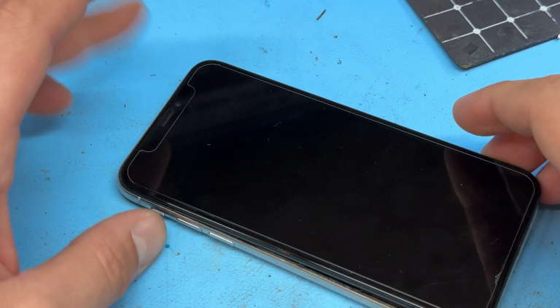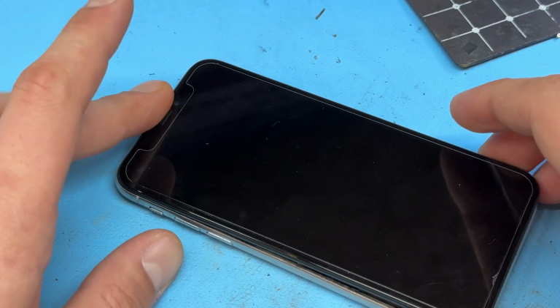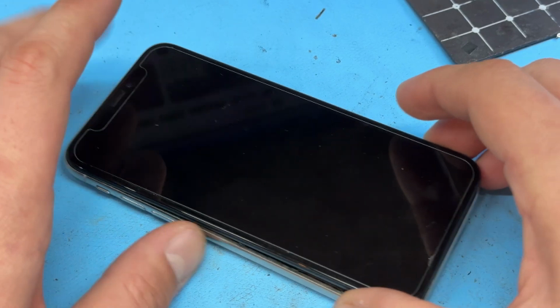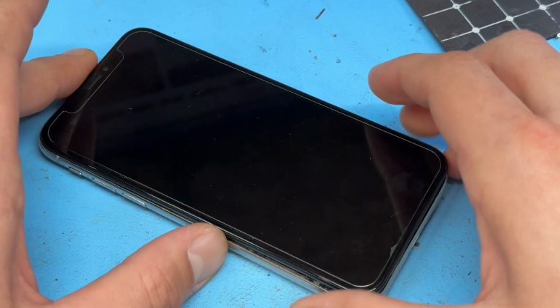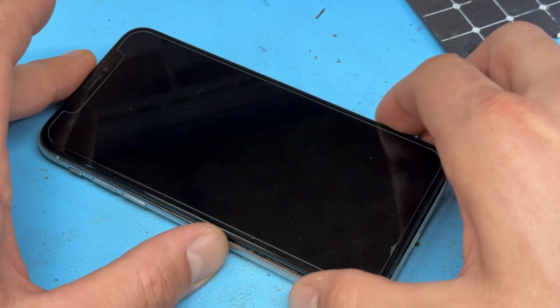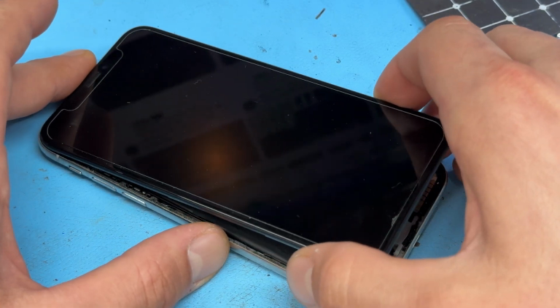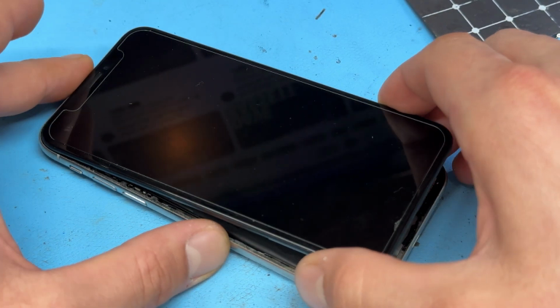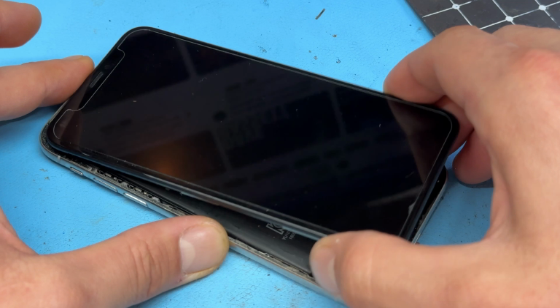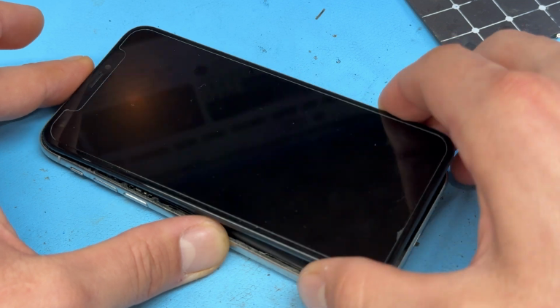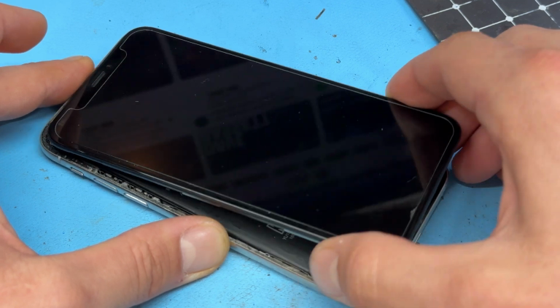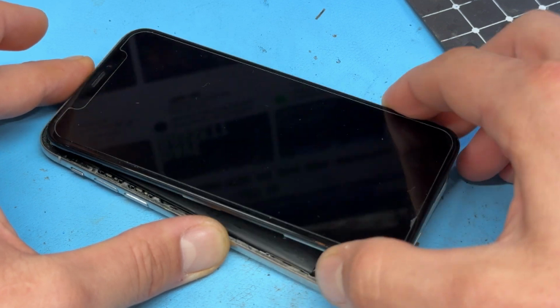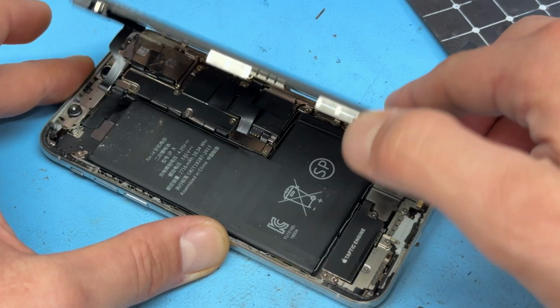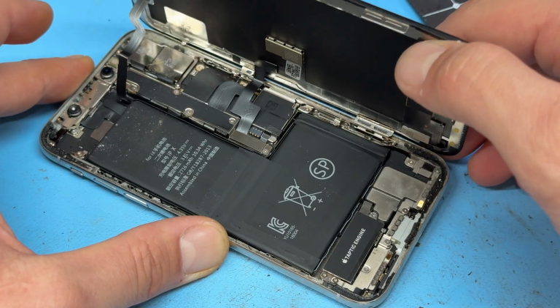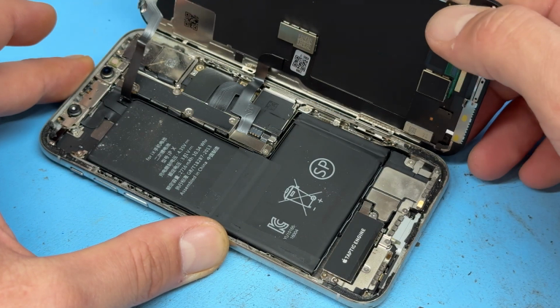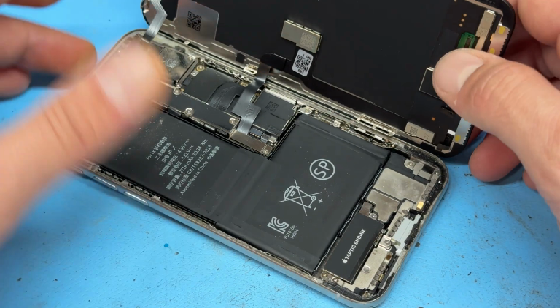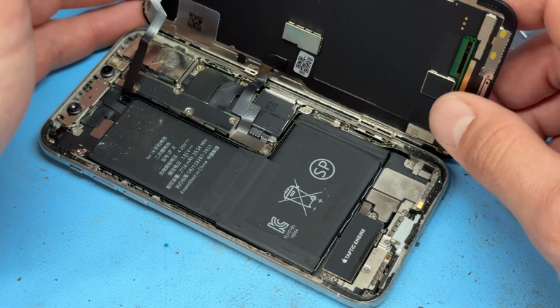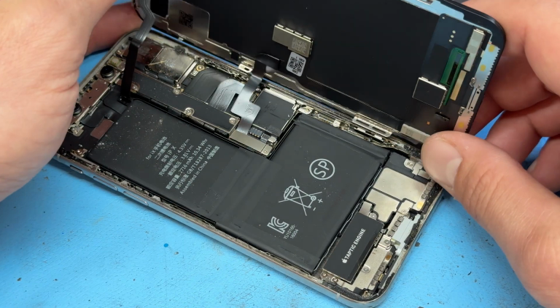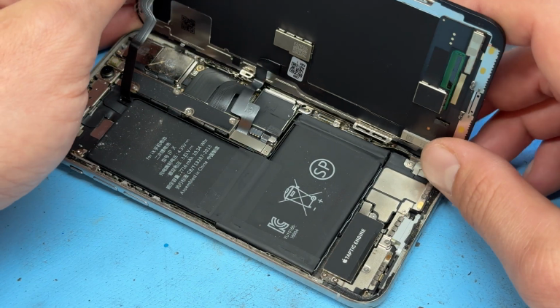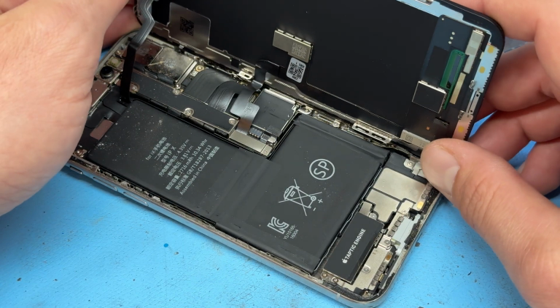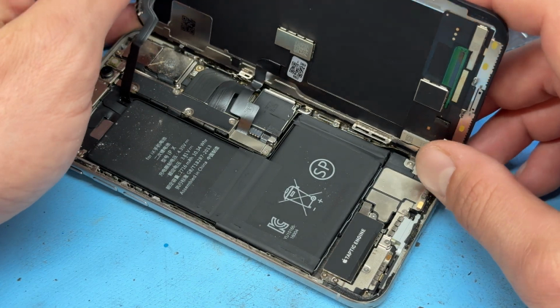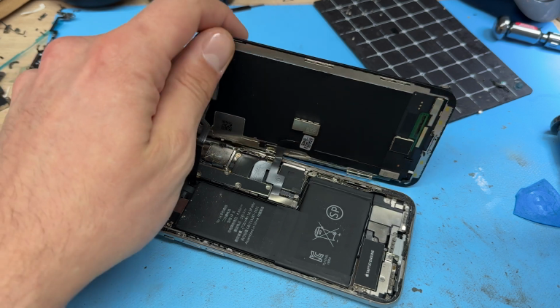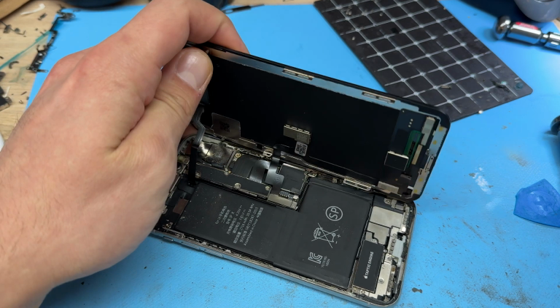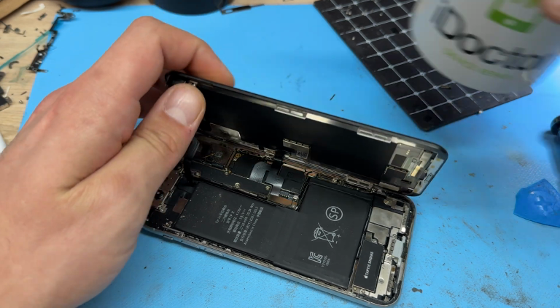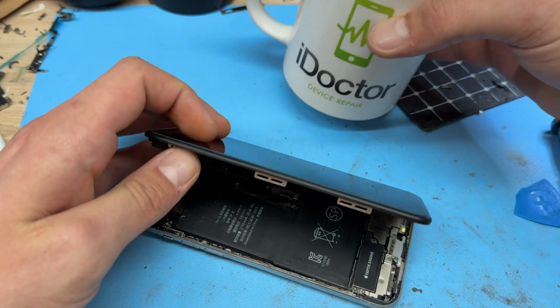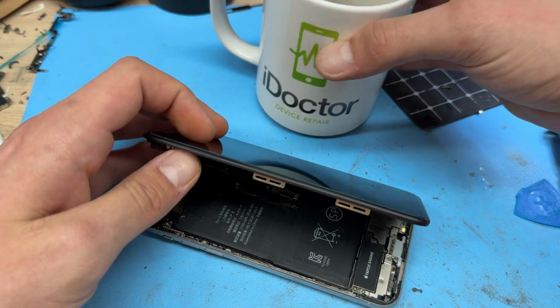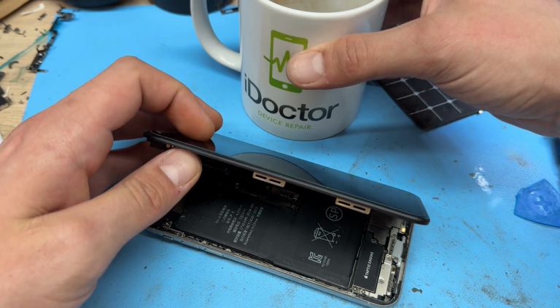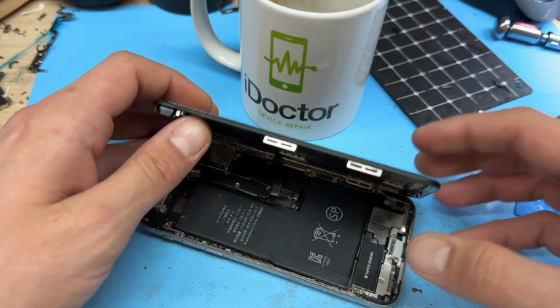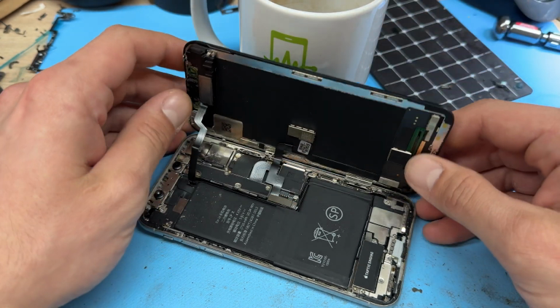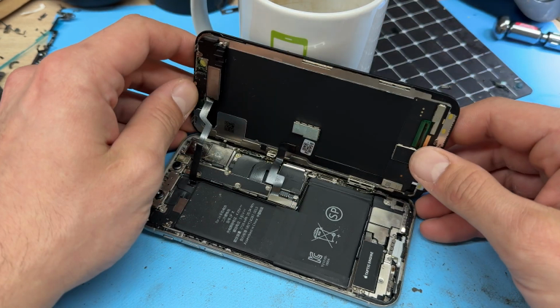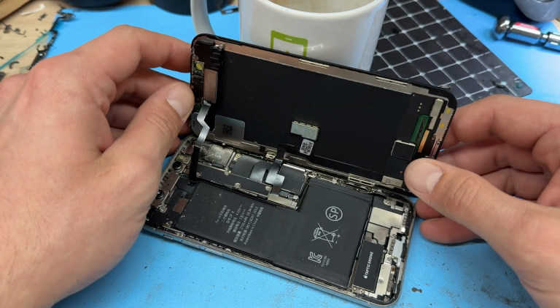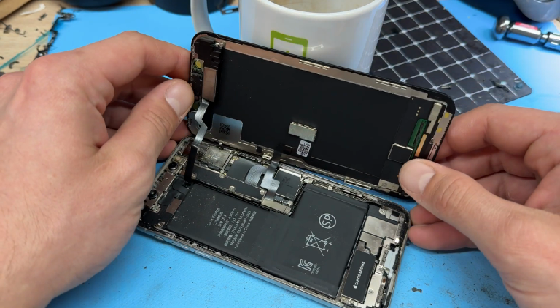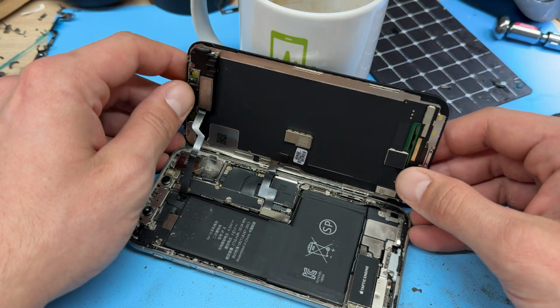Don't worry about the top edge because we're going to lift it from the bottom, give it a wiggle from side to side, and then open it up like opening the back cover of a book. Now that we've got the phone open, we can prop up the screen using a stable heavy object like a mug.